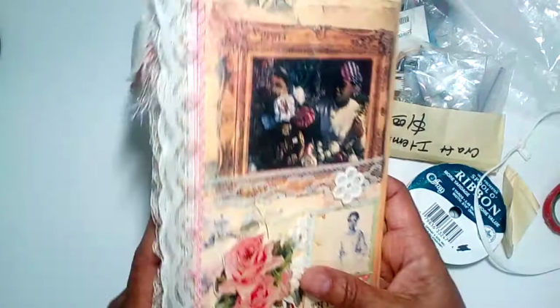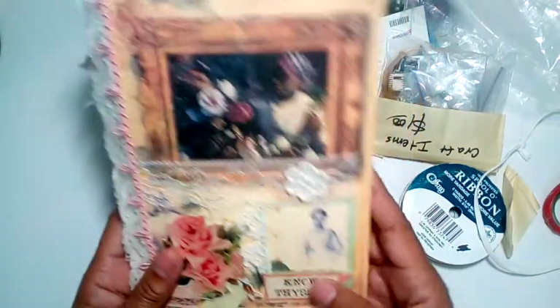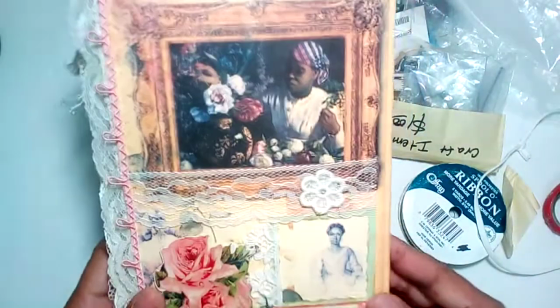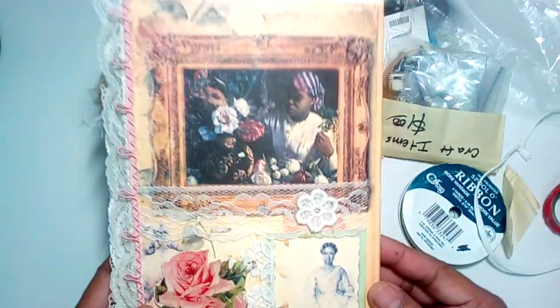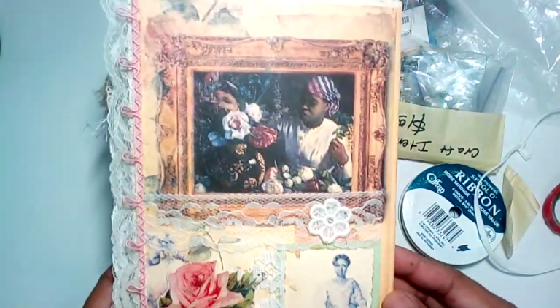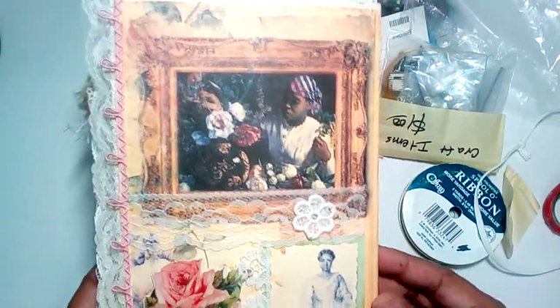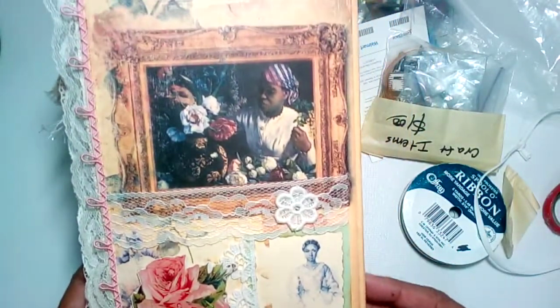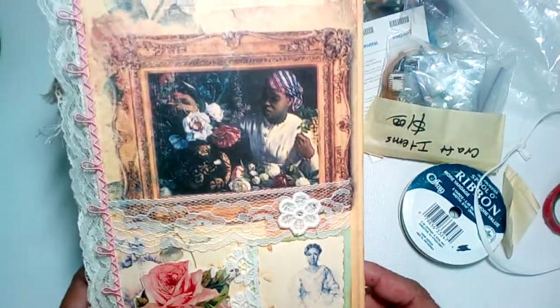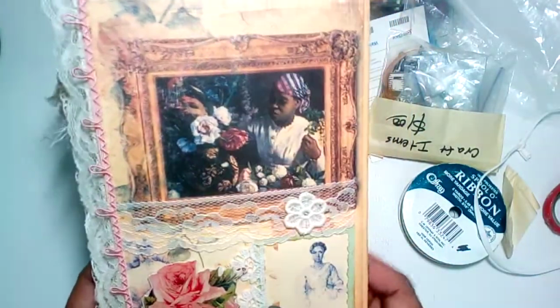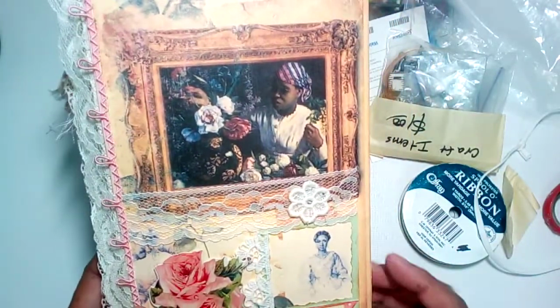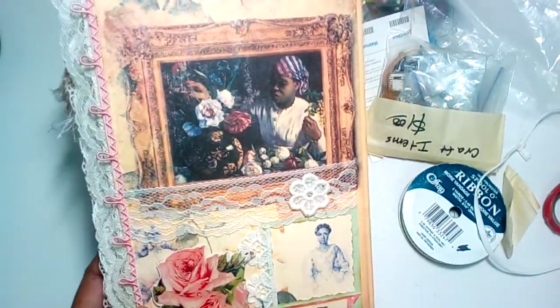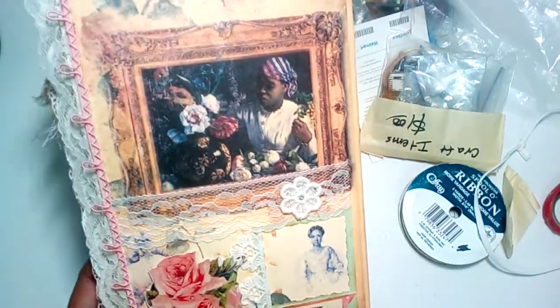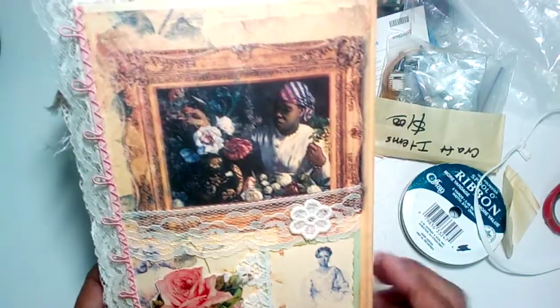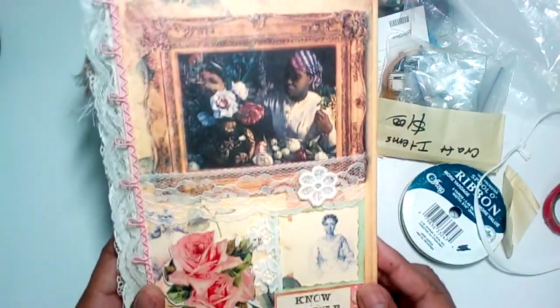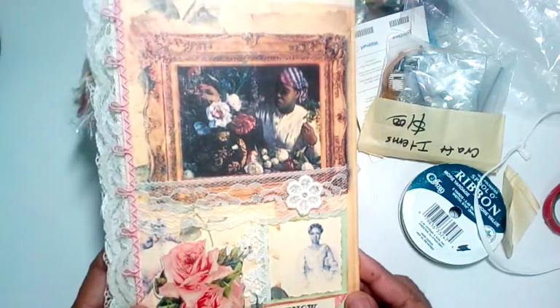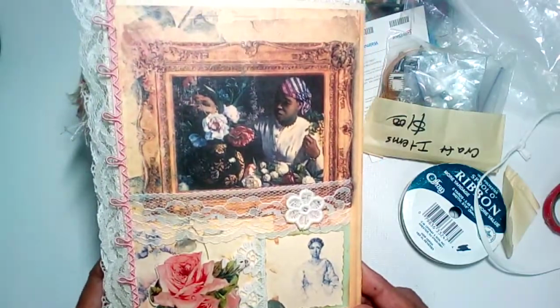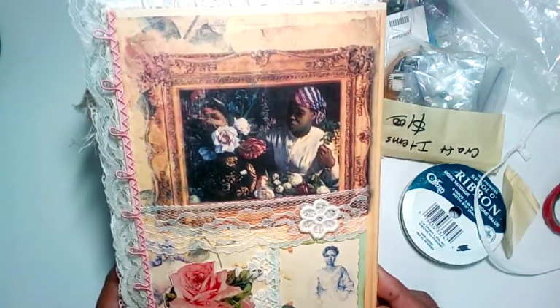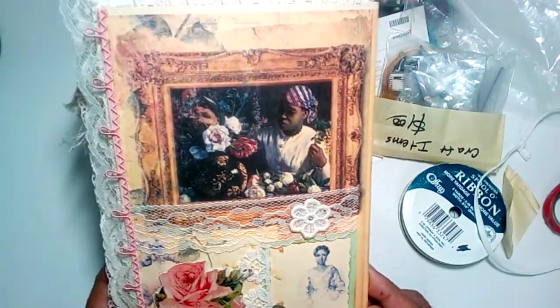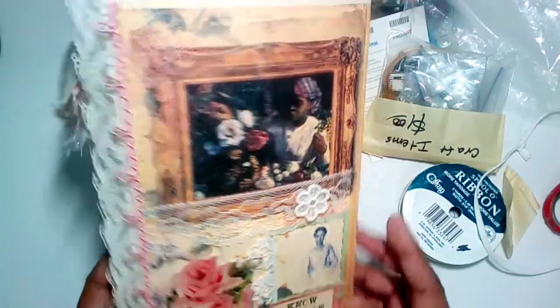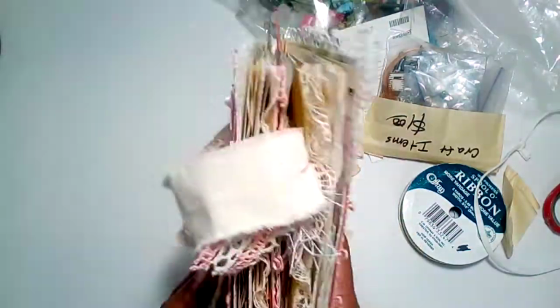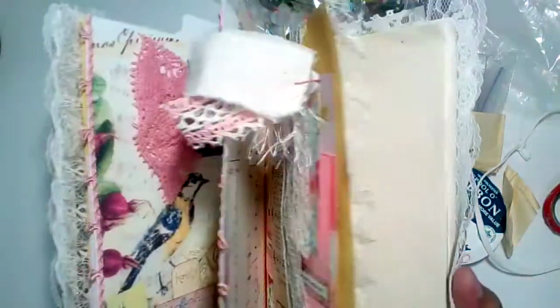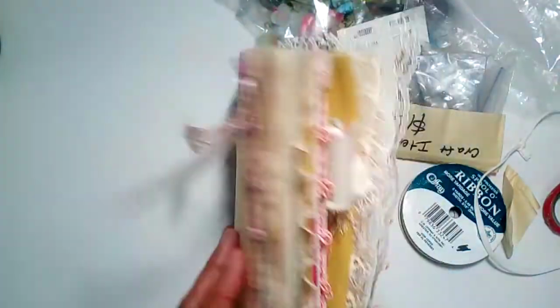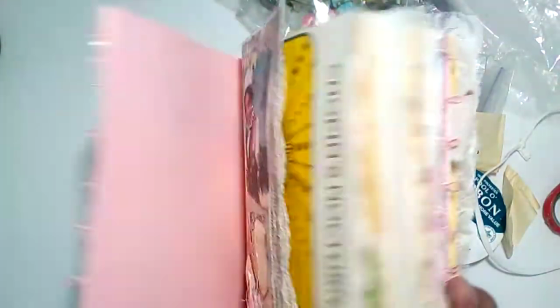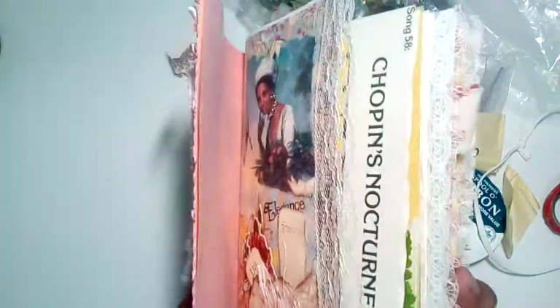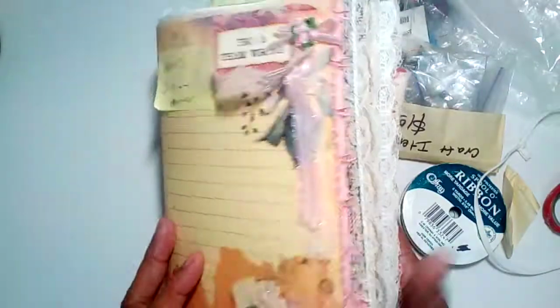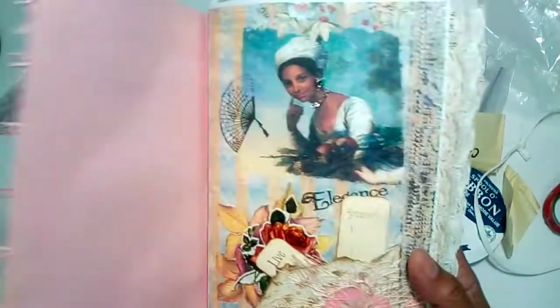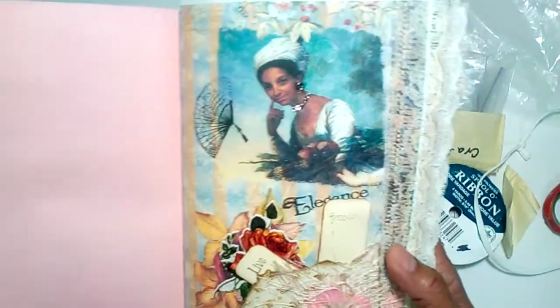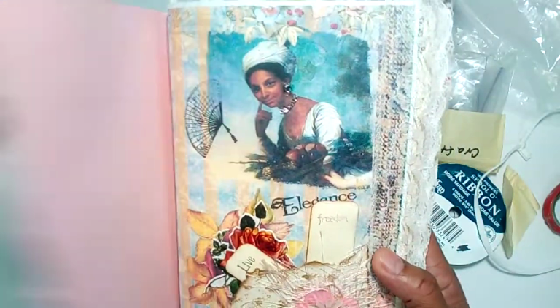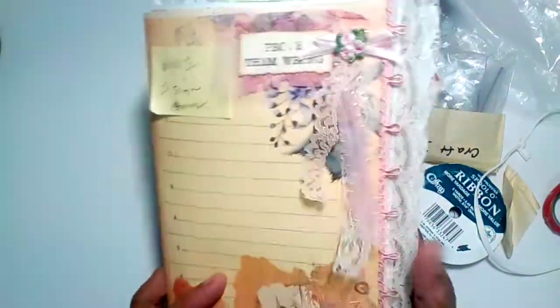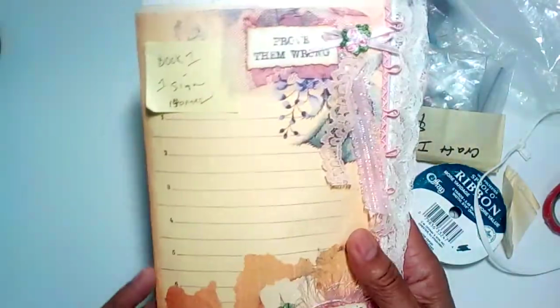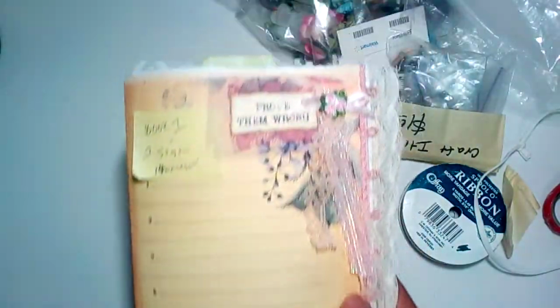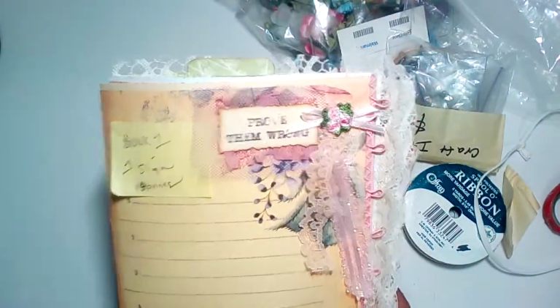This is one of the signatures that's going to be in one of my journals that I'm going to be putting in my shop in a couple of weeks — an African-American themed journal featuring some women that changed the world.